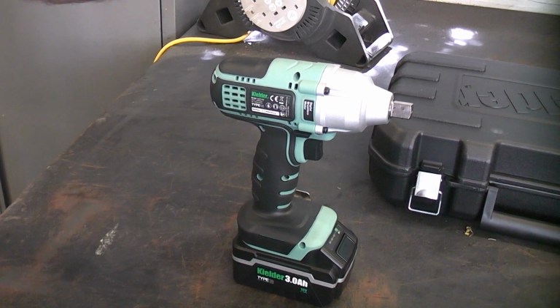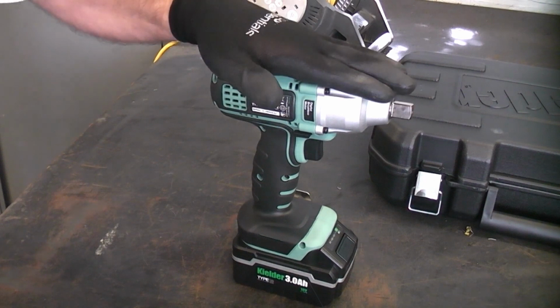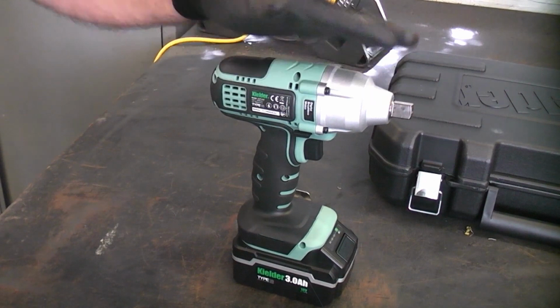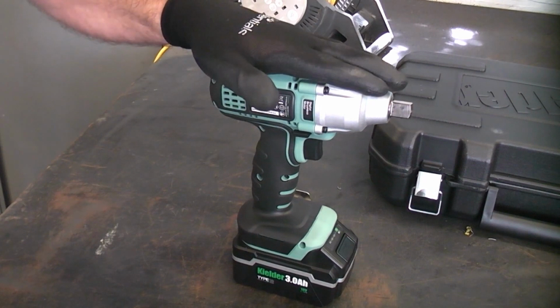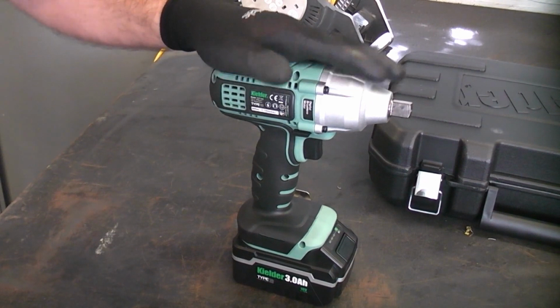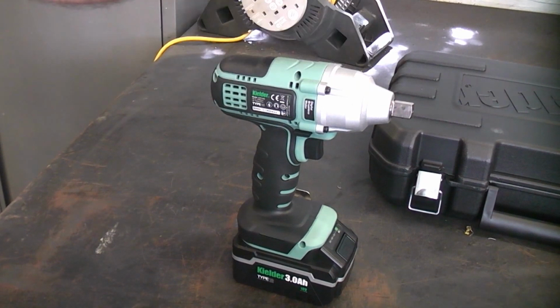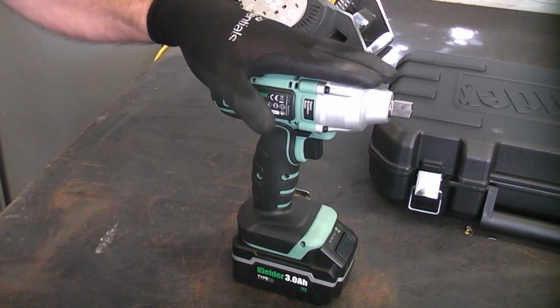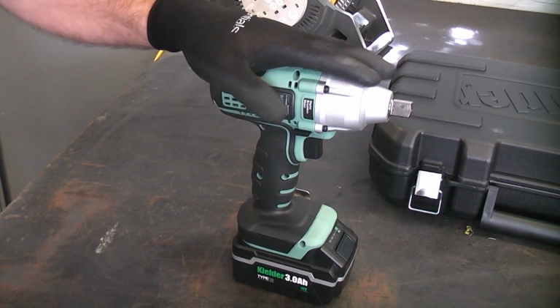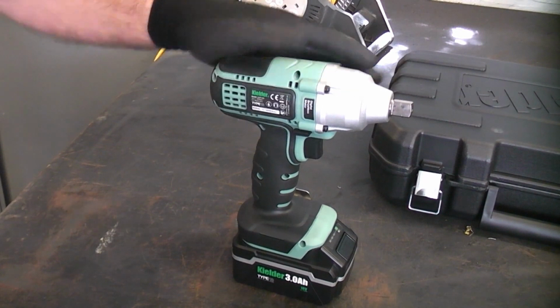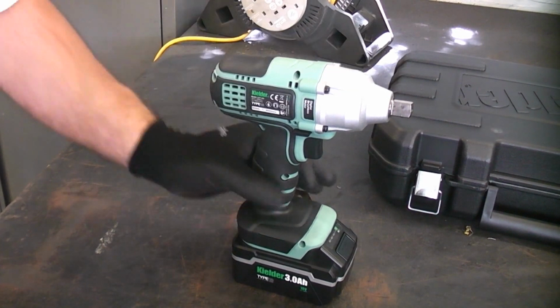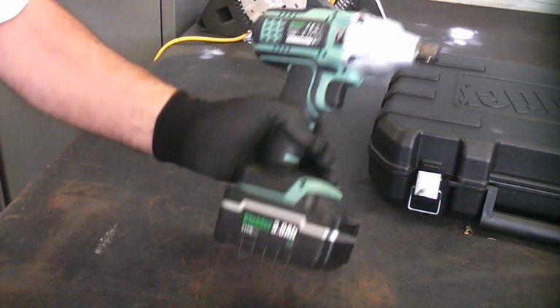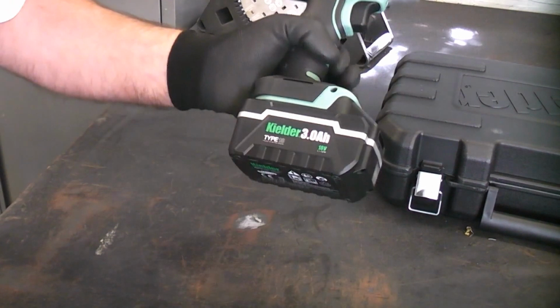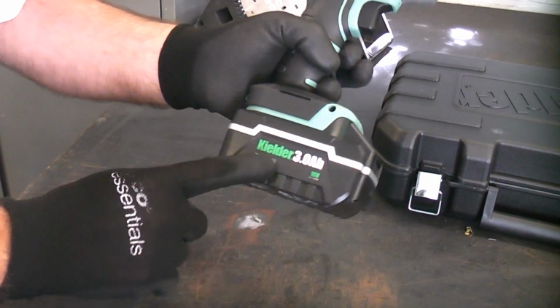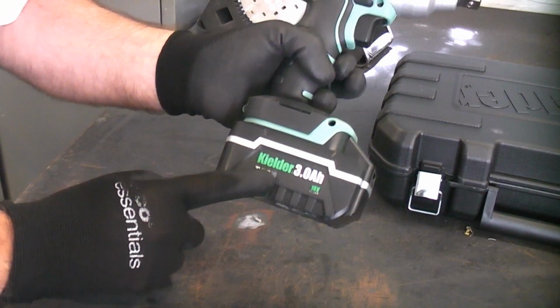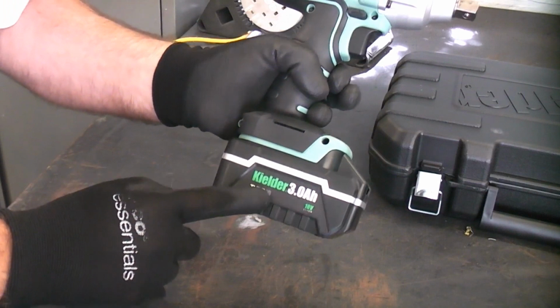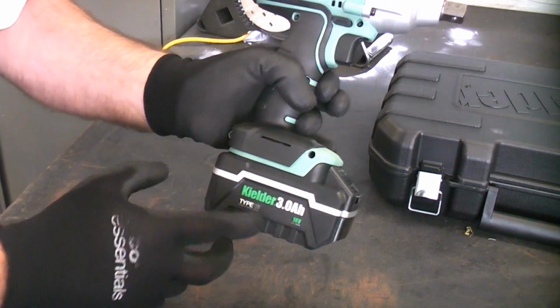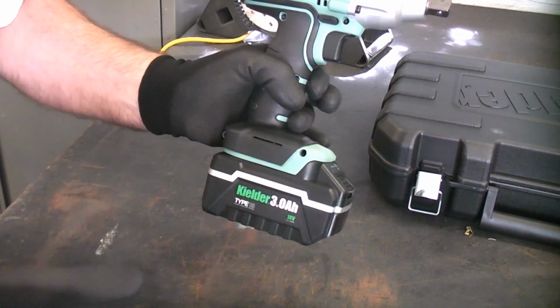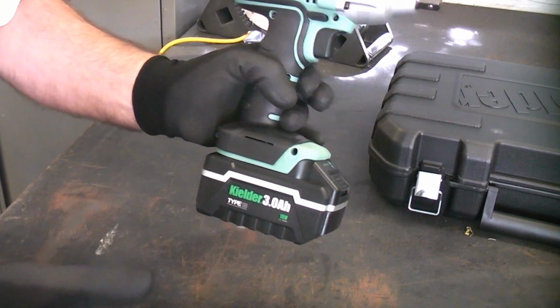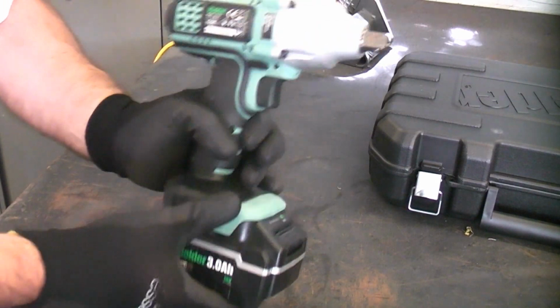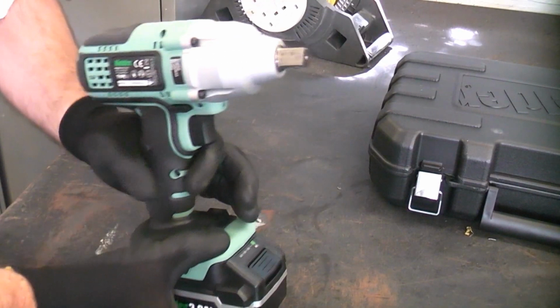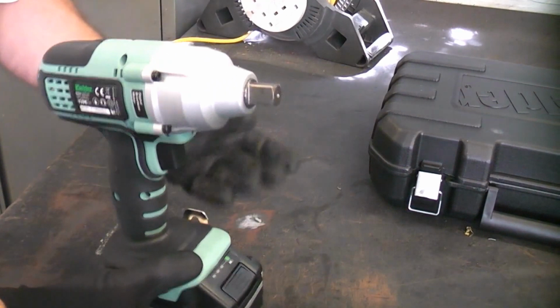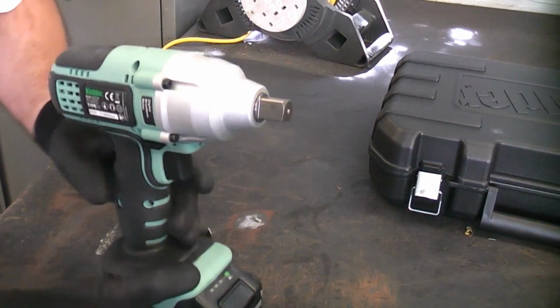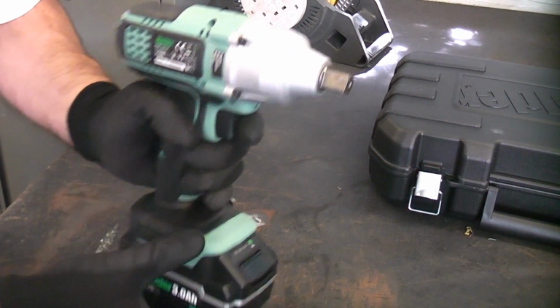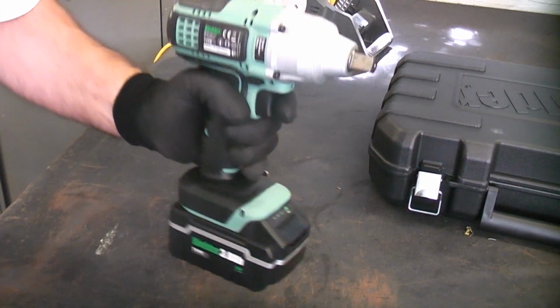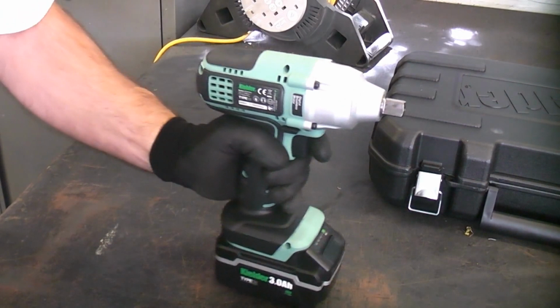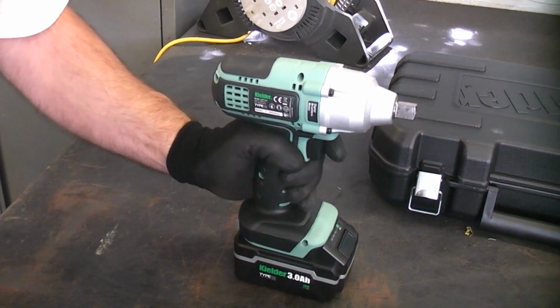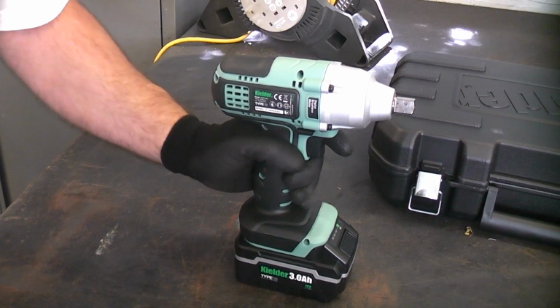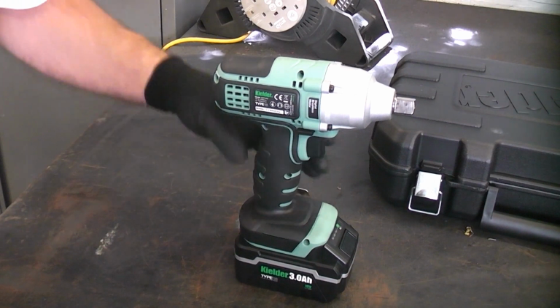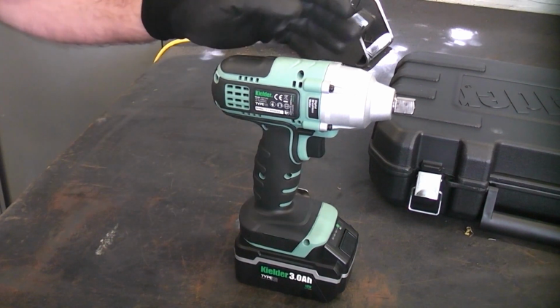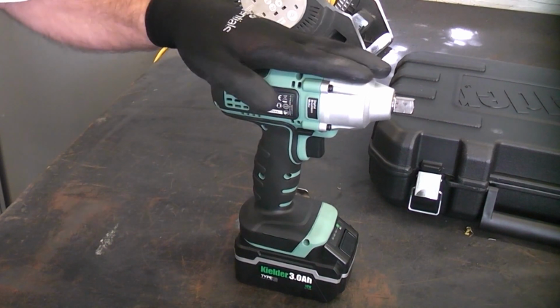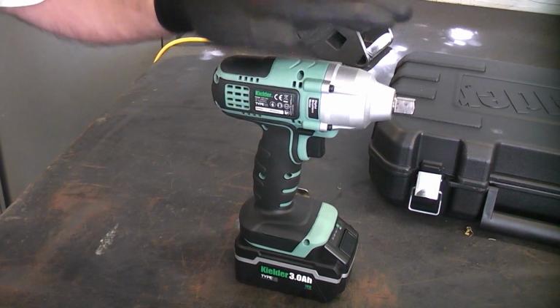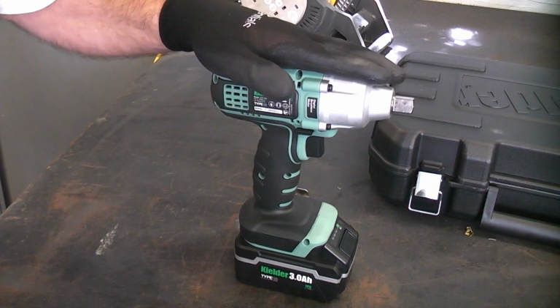You have to consider the price of this machine — it is £180, including two 3 amp hour batteries, the charger, and the case, which is an absolute bargain. You also get a 3-year warranty with this machine.